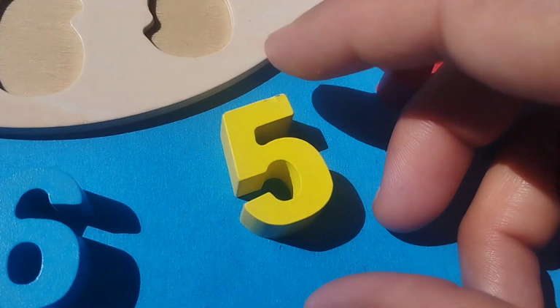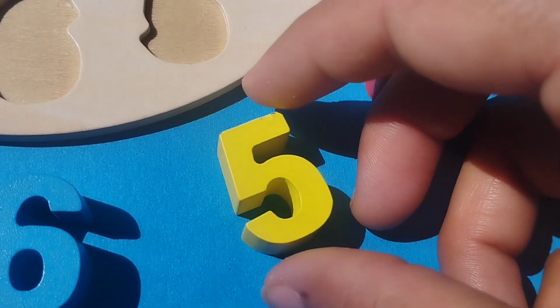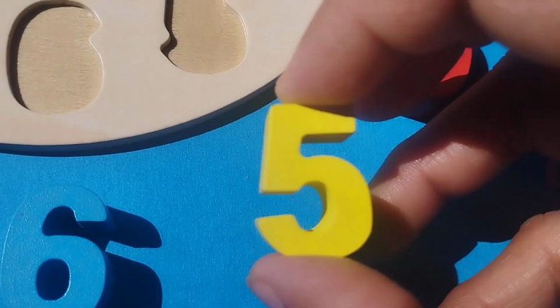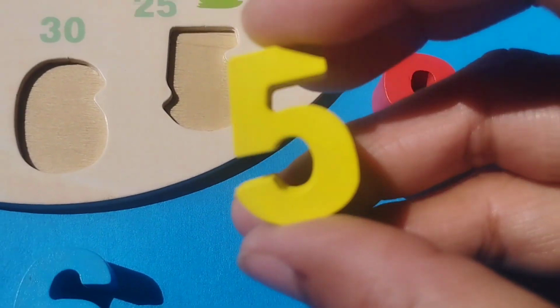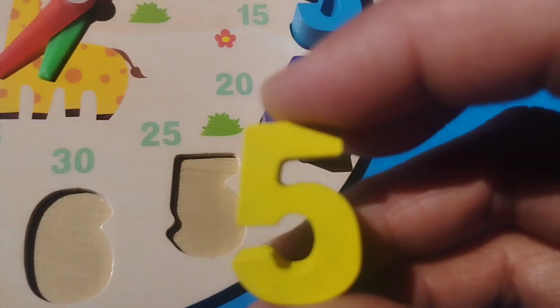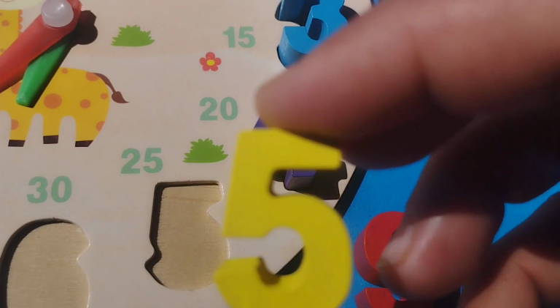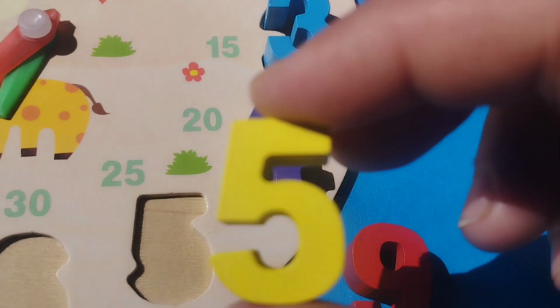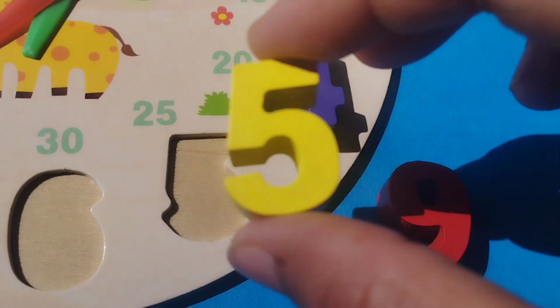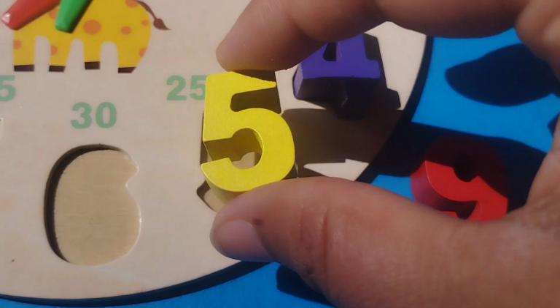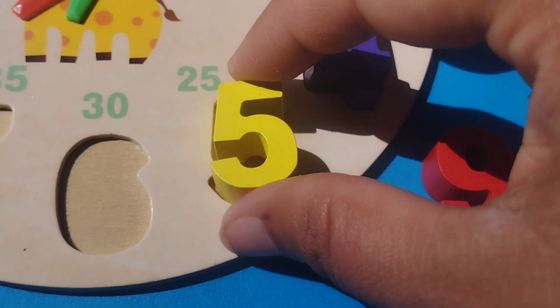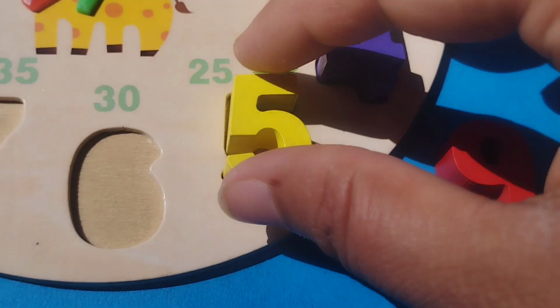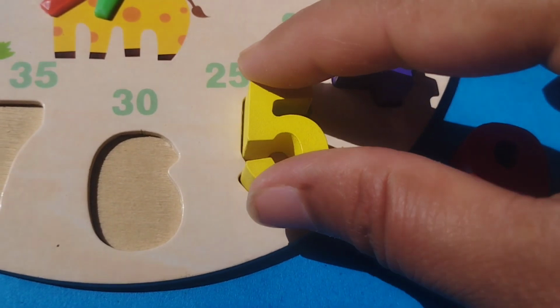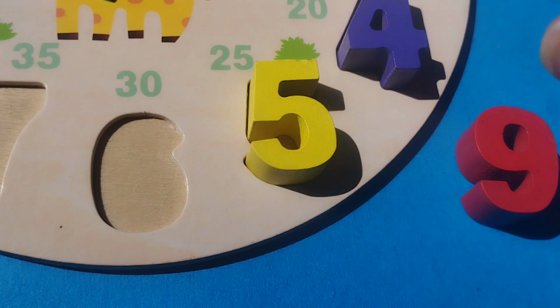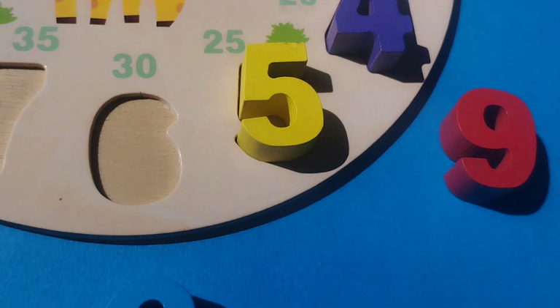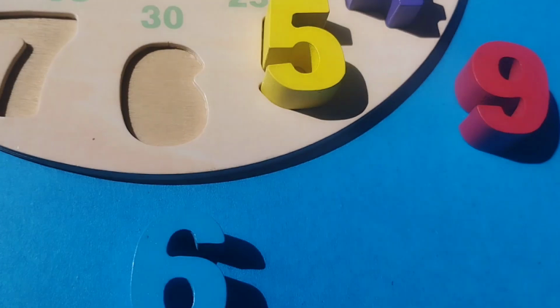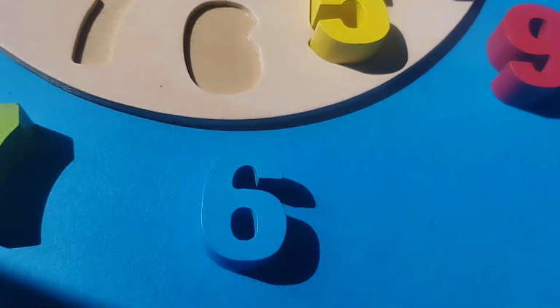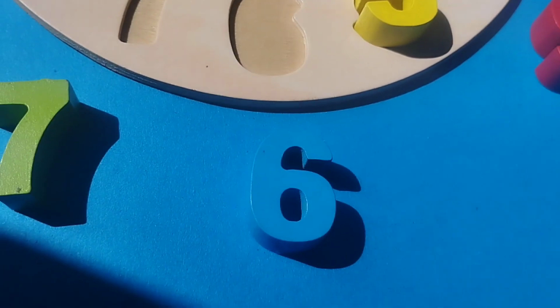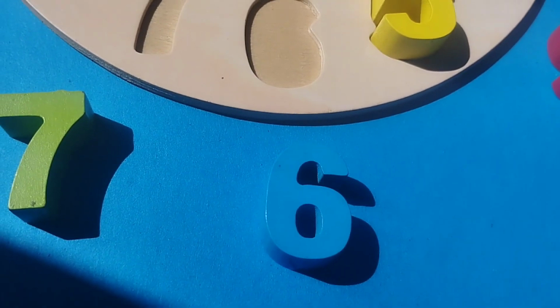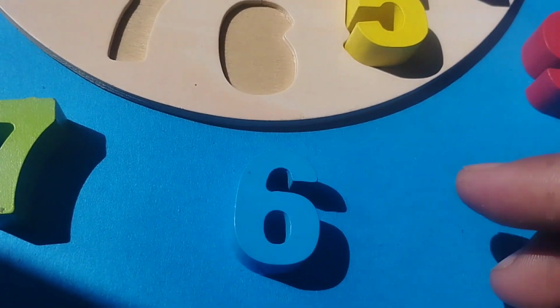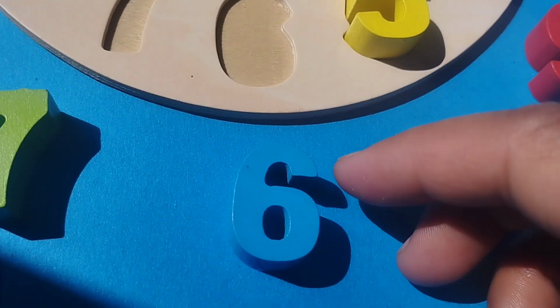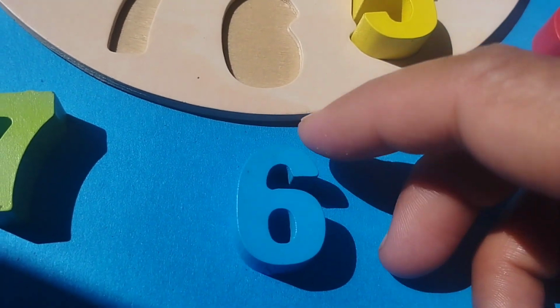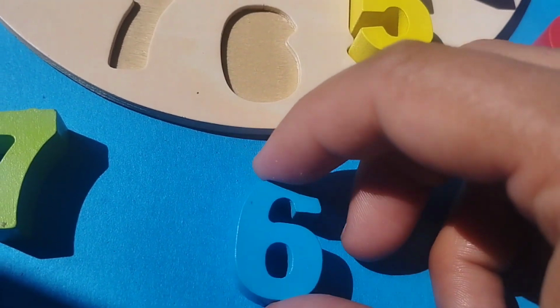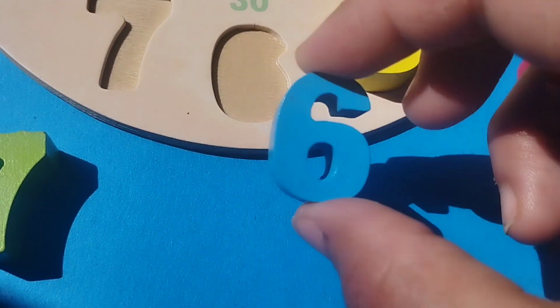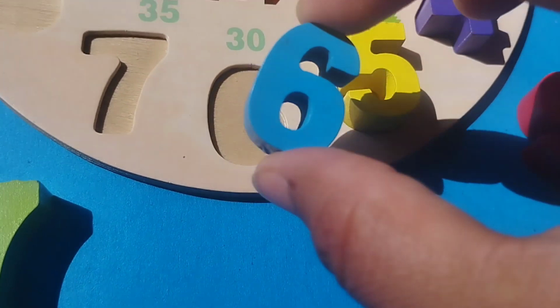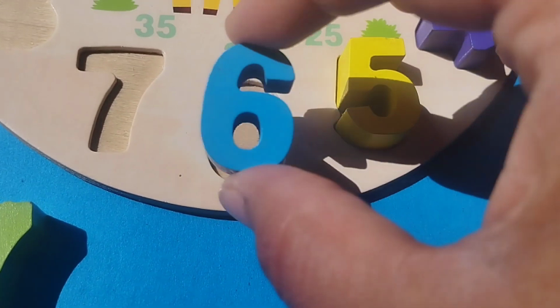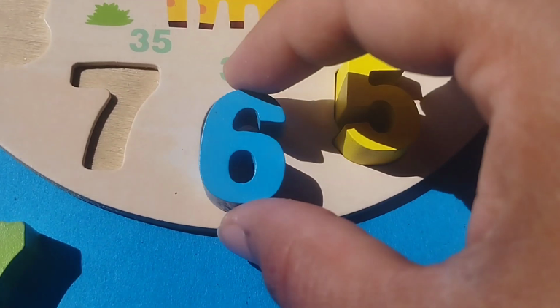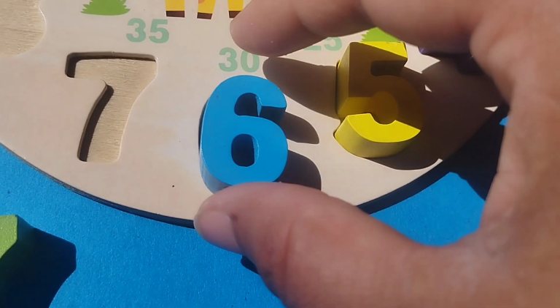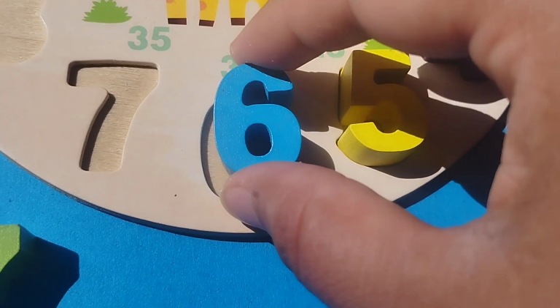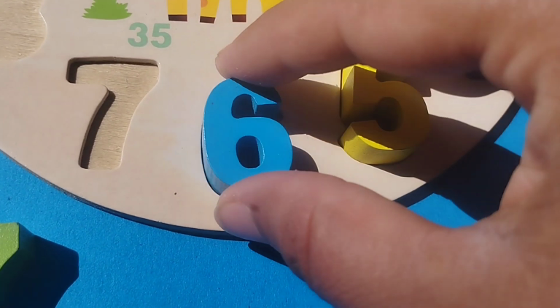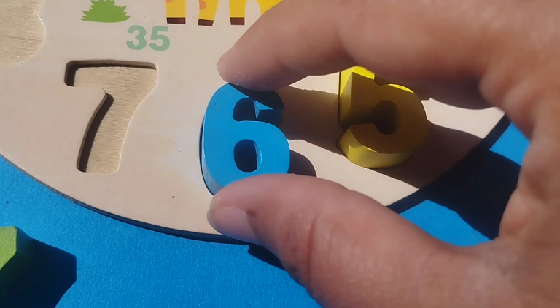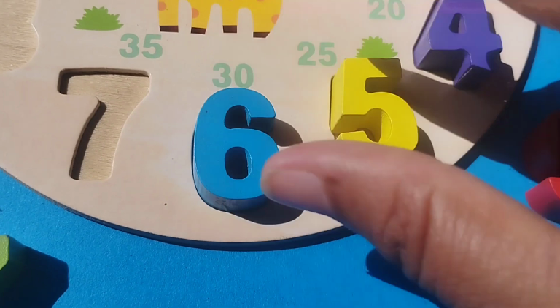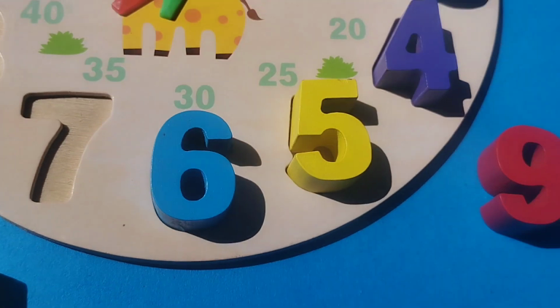The next number is 5. Number 5. Number 6.